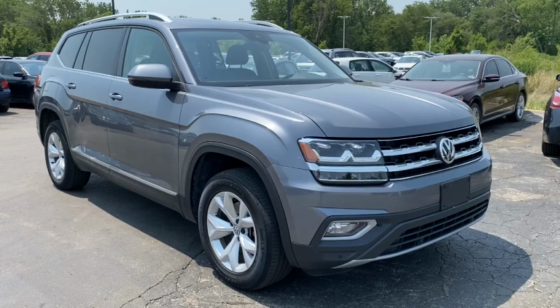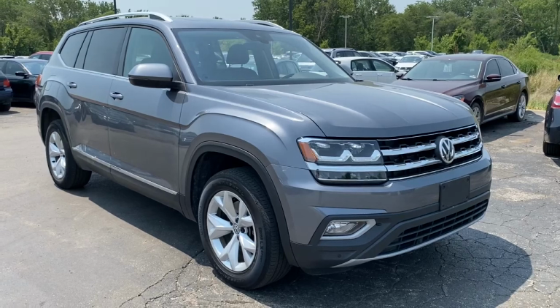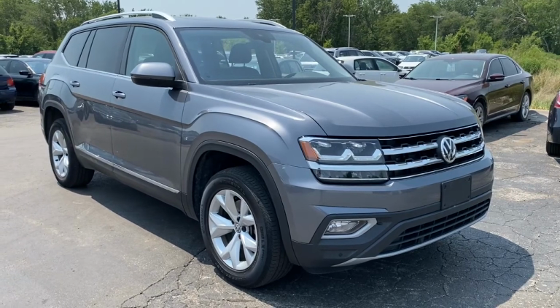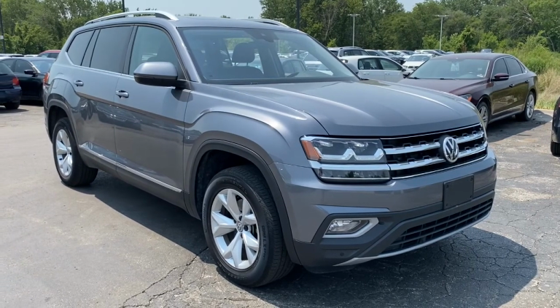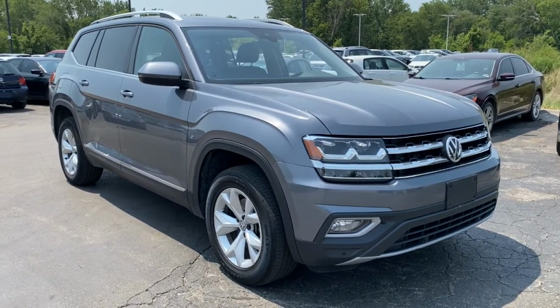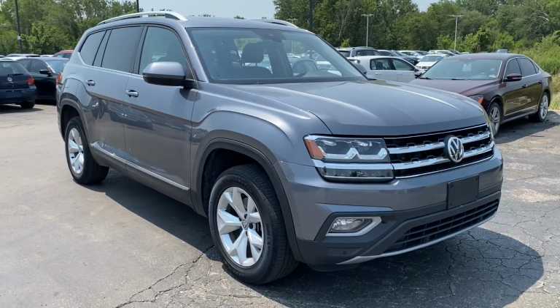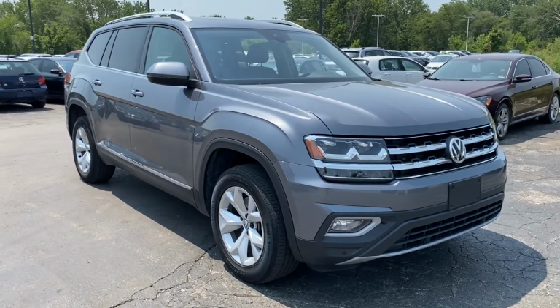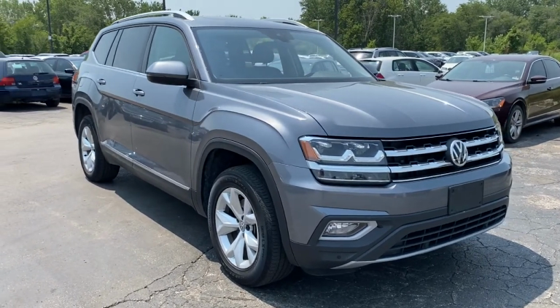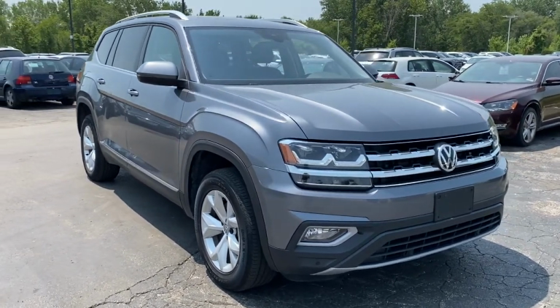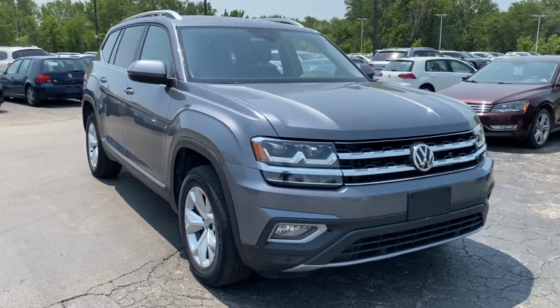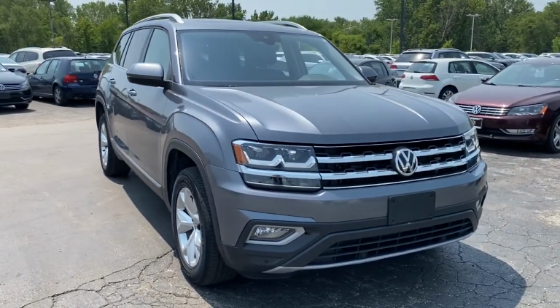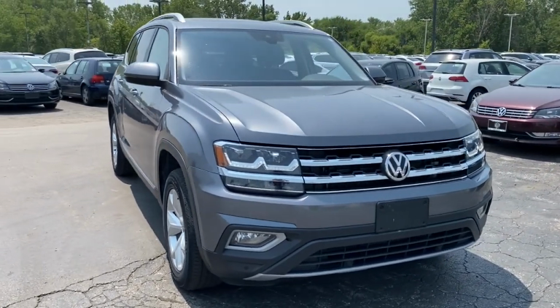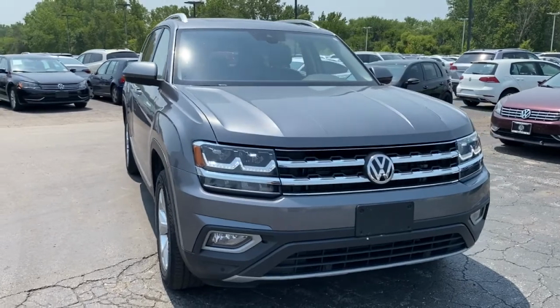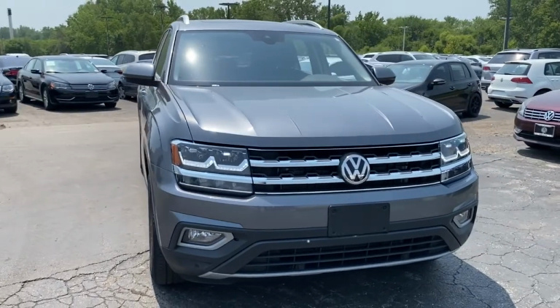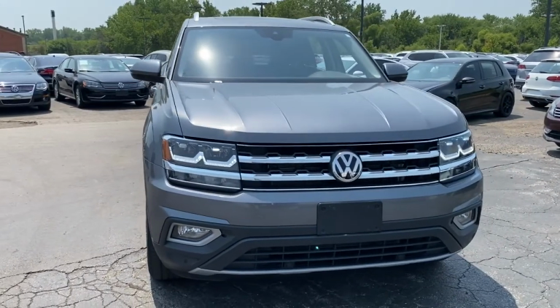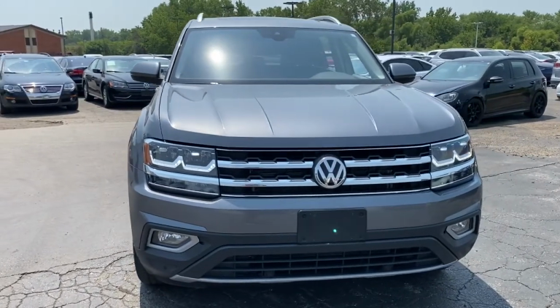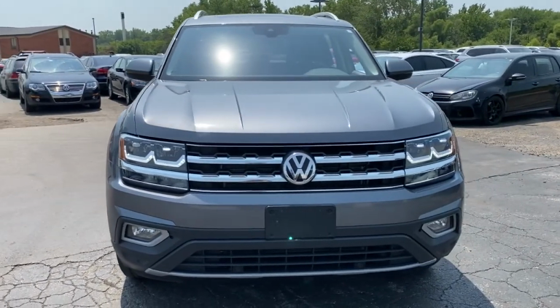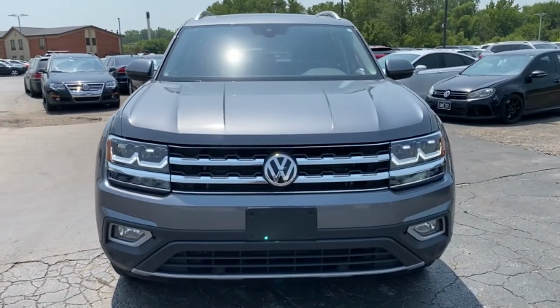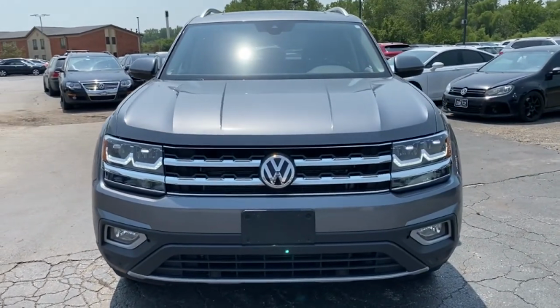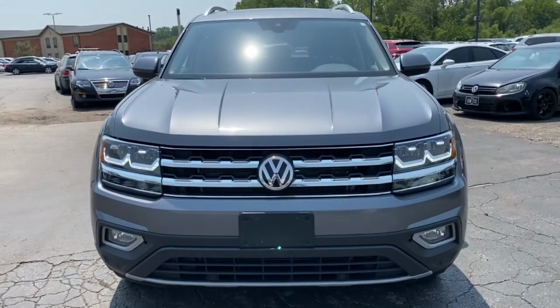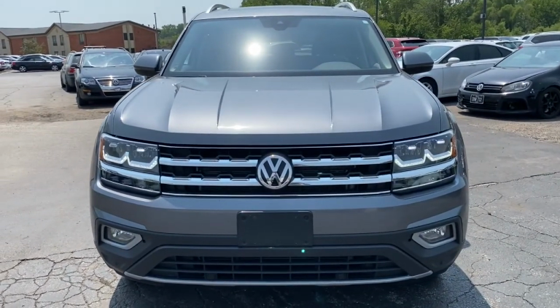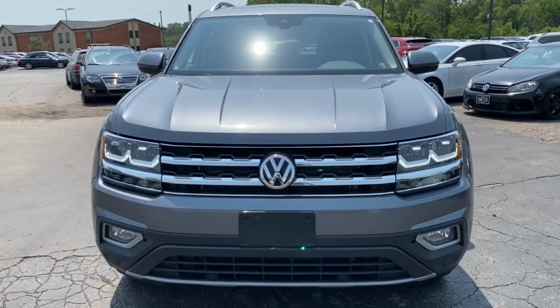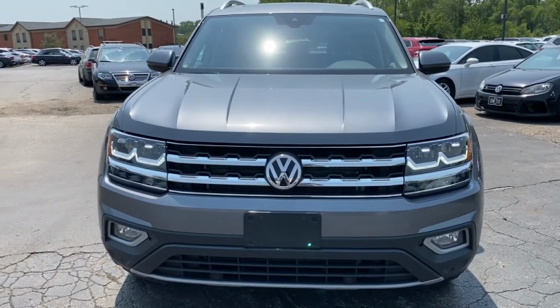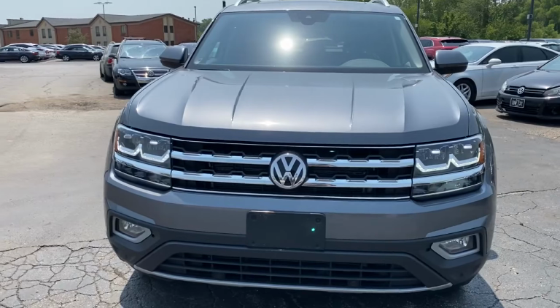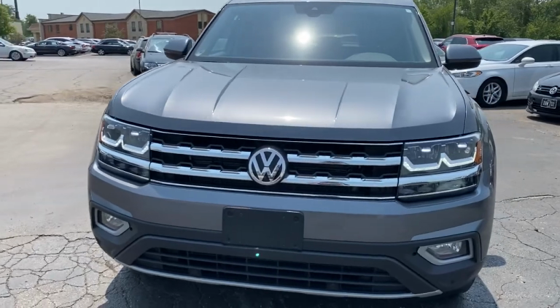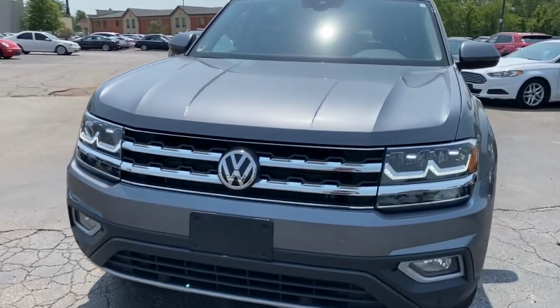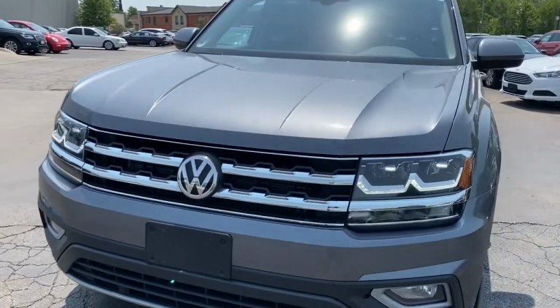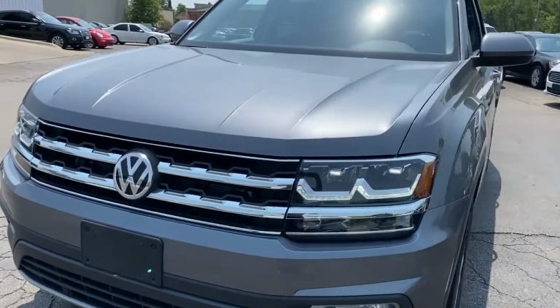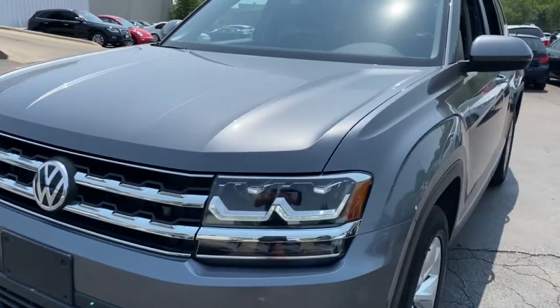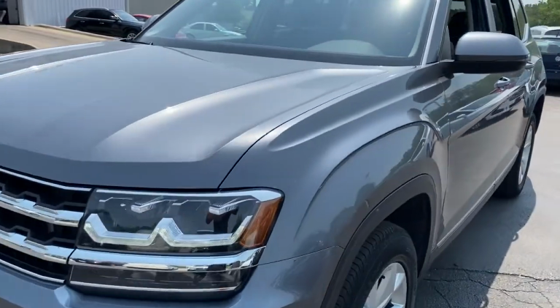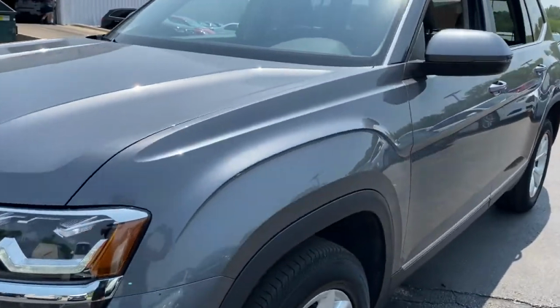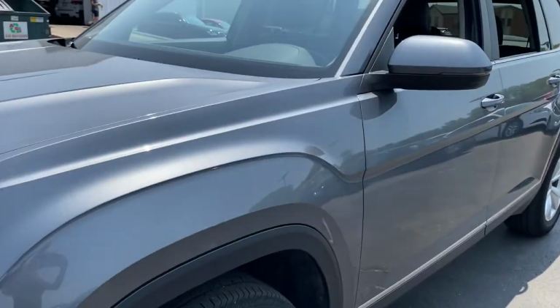You will love the features of this 2018 Volkswagen Atlas. This vehicle still has fewer than 100,000 miles on the clock, so it won't last long. Explore your world with confidence in this solid, tech-savvy Atlas.